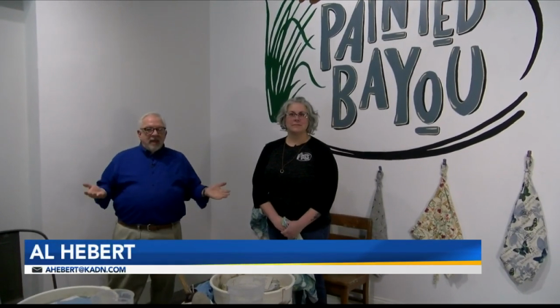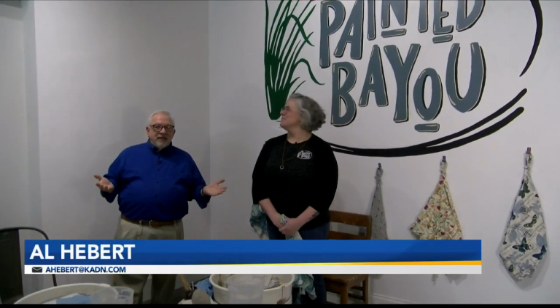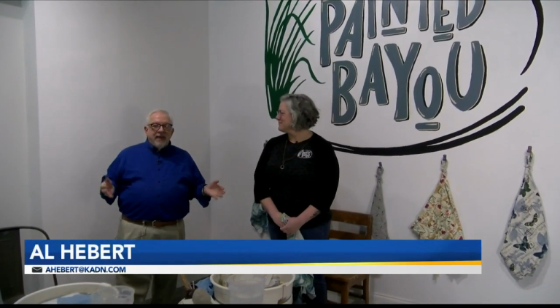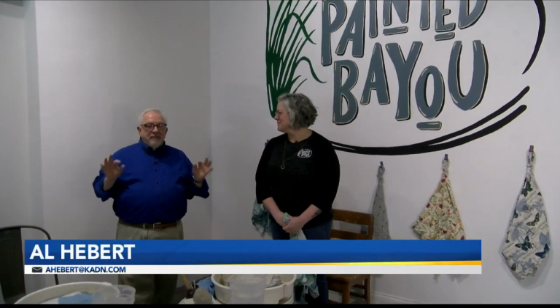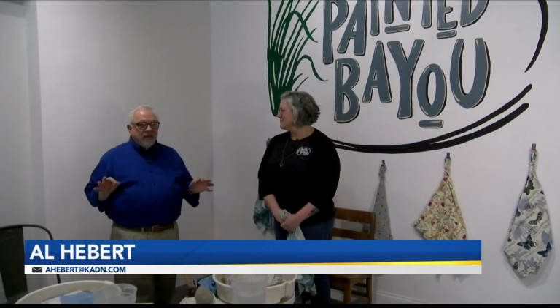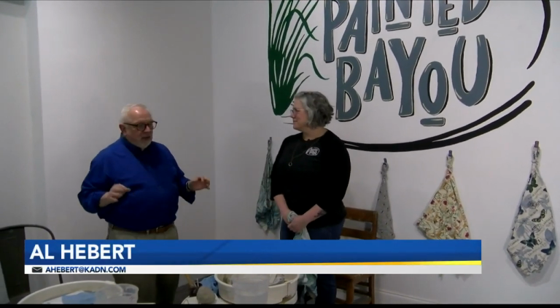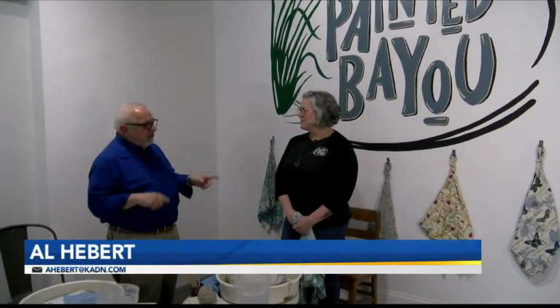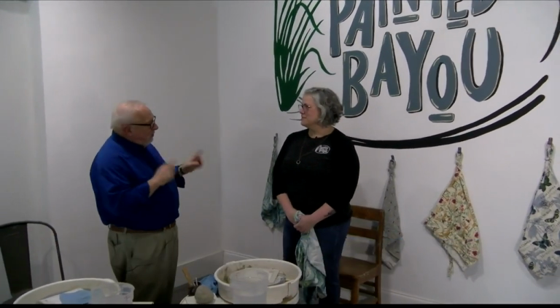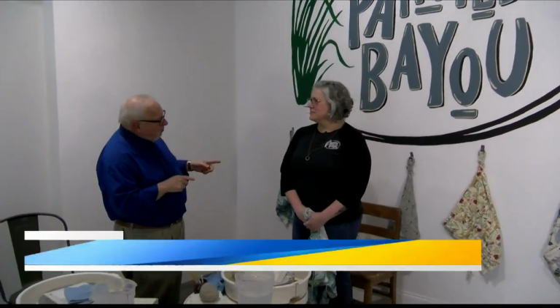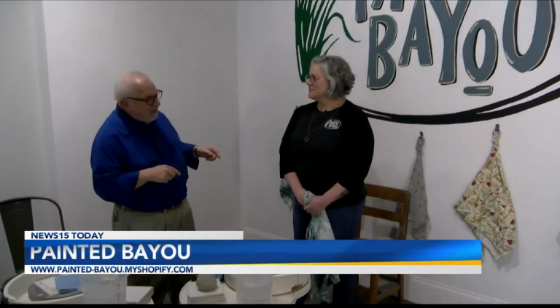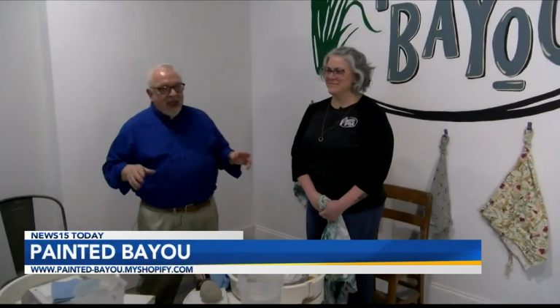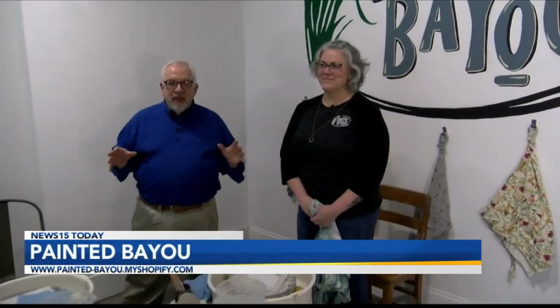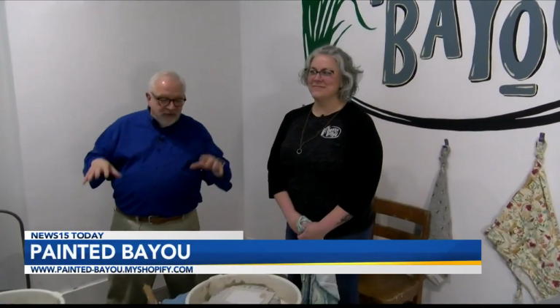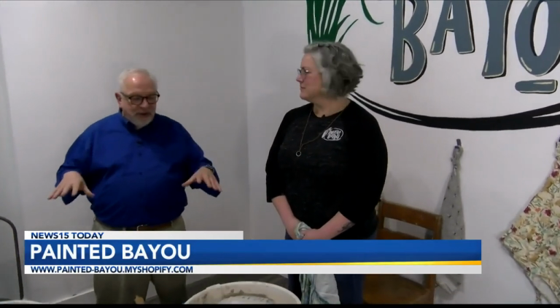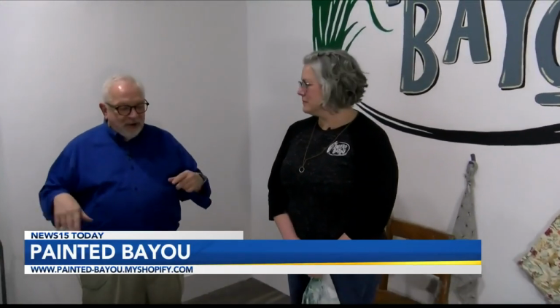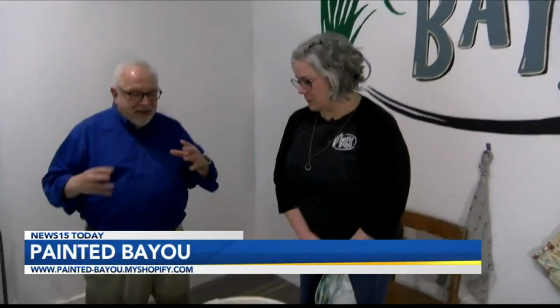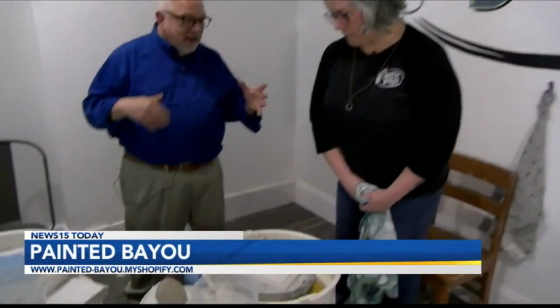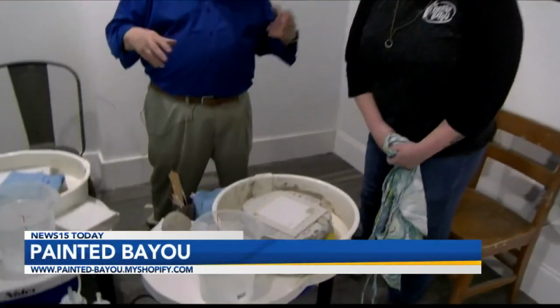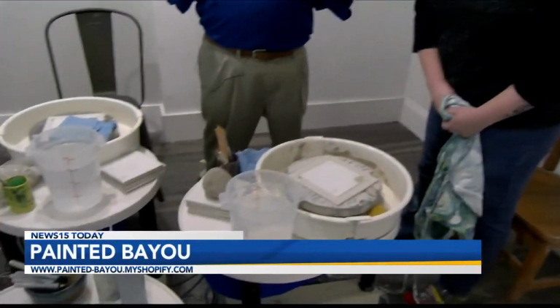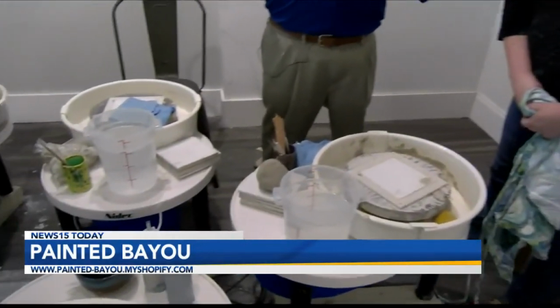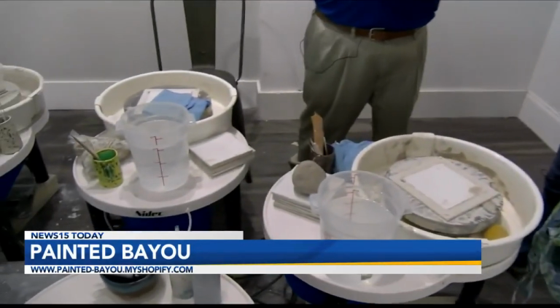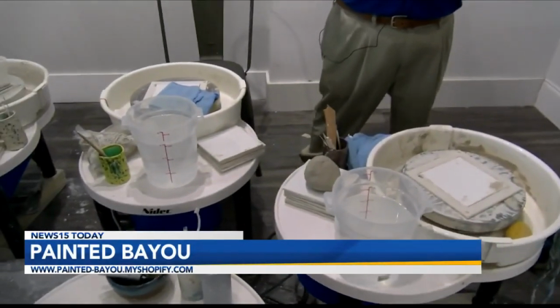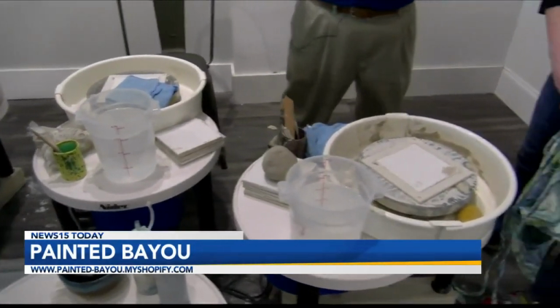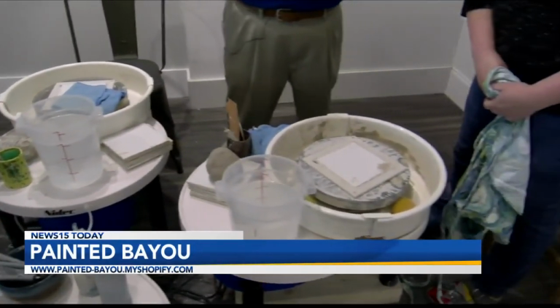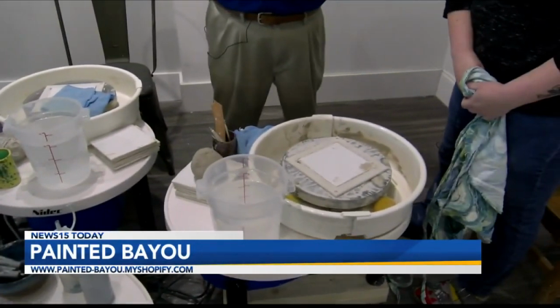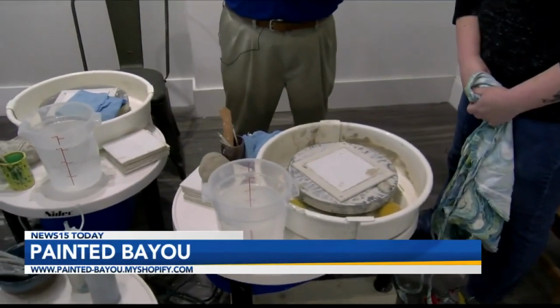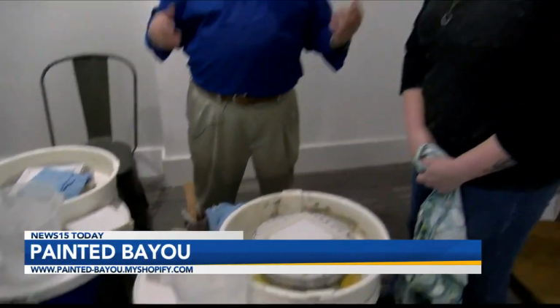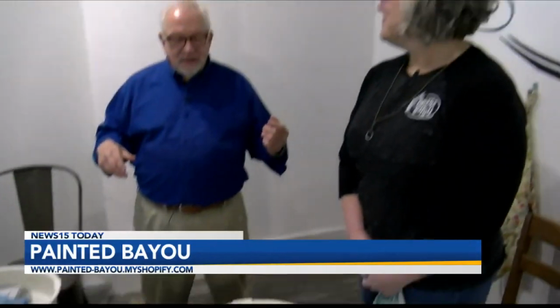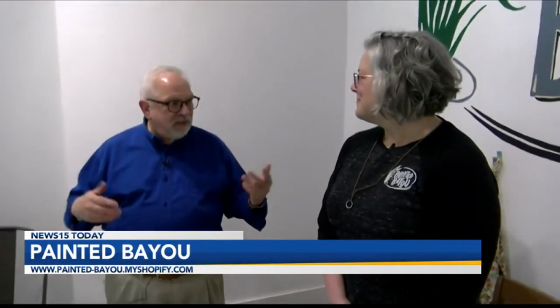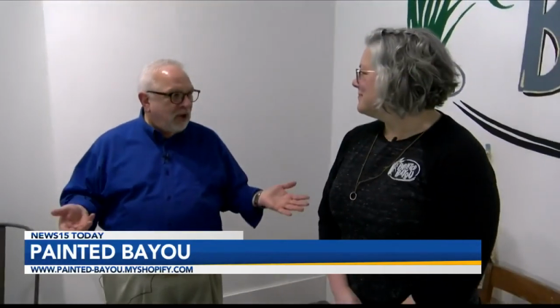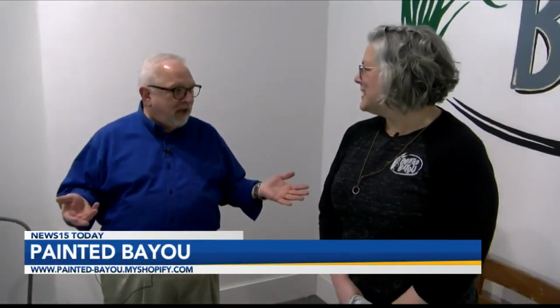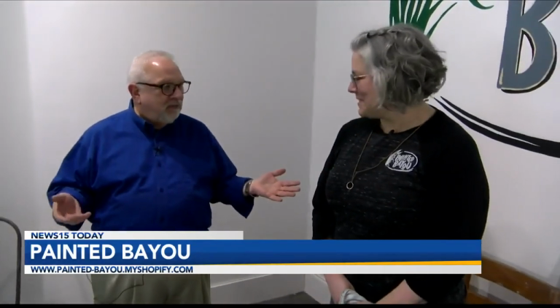Hey guys, we are back at Painted By You with Simone McCrocklin. Okay, these are wheels — we are going to make clay stuff, we are going to make something. Just like in the movie Ghost, kind of, right?